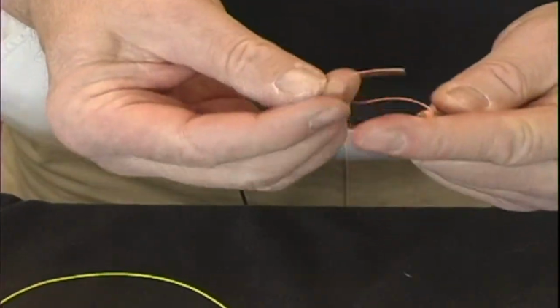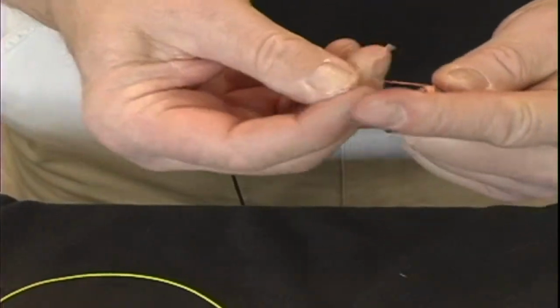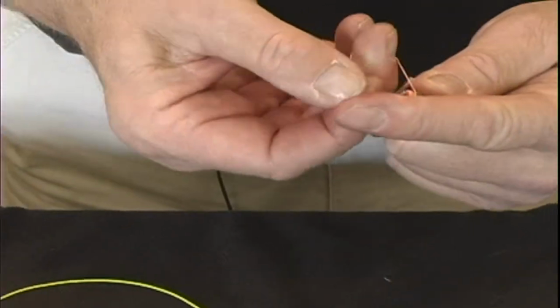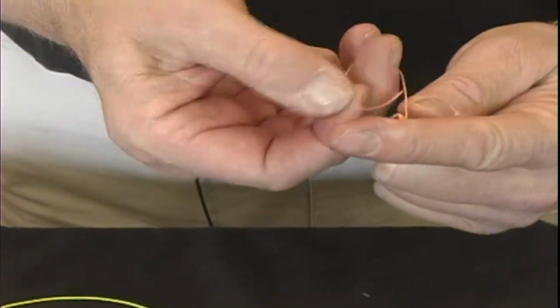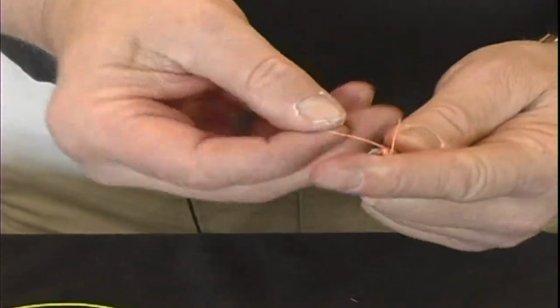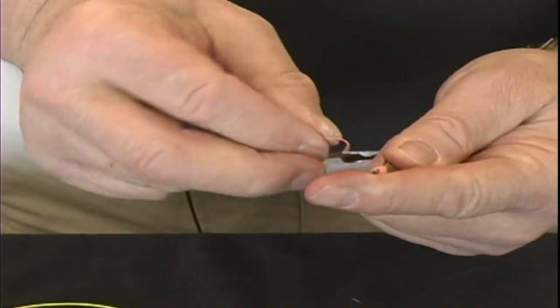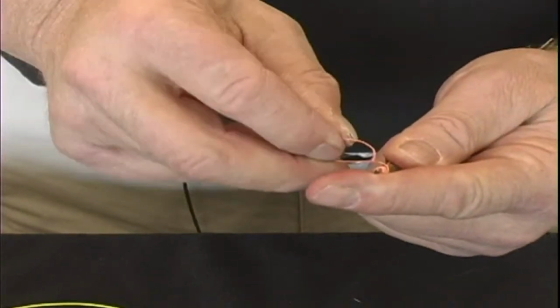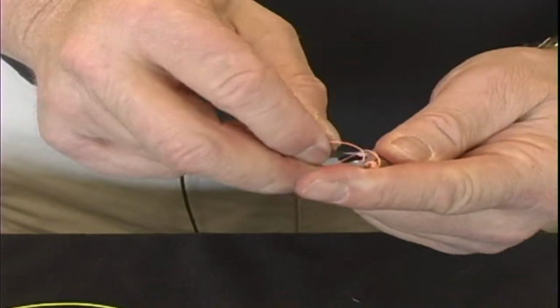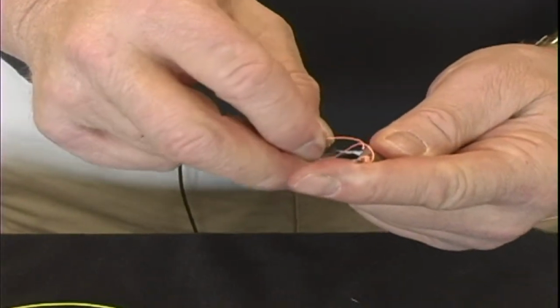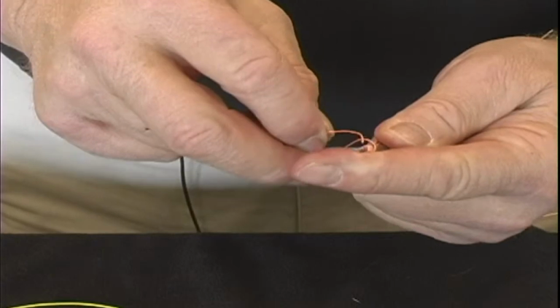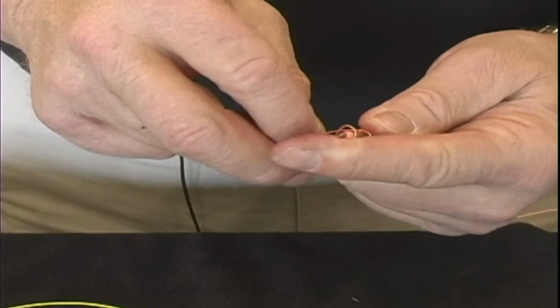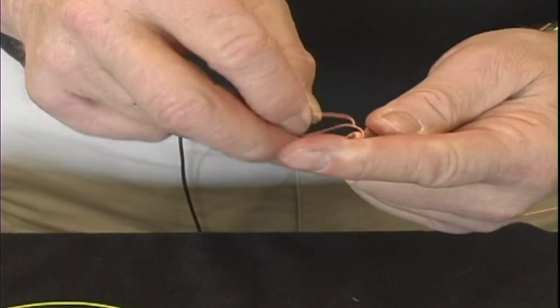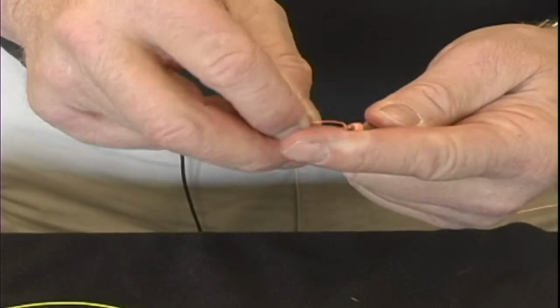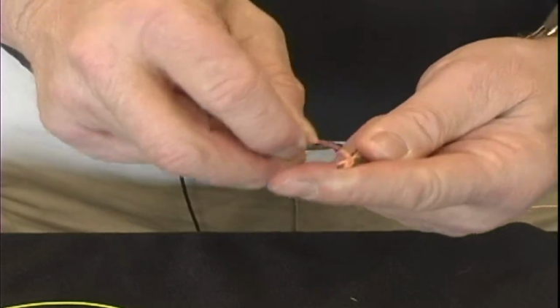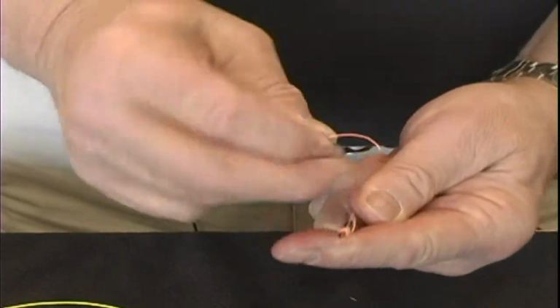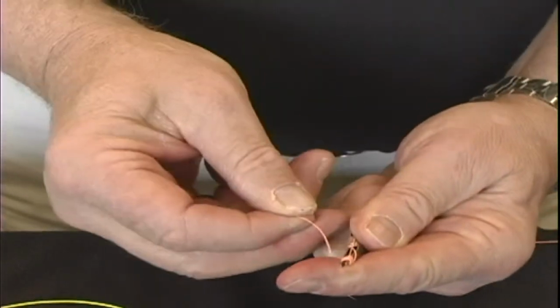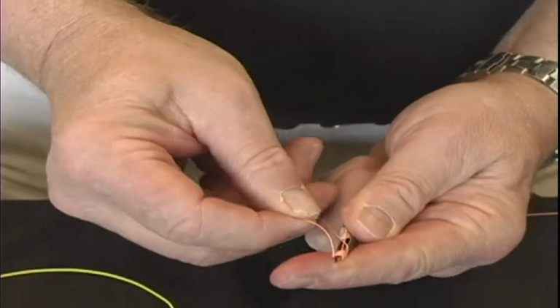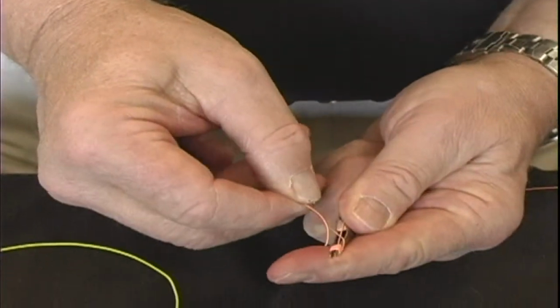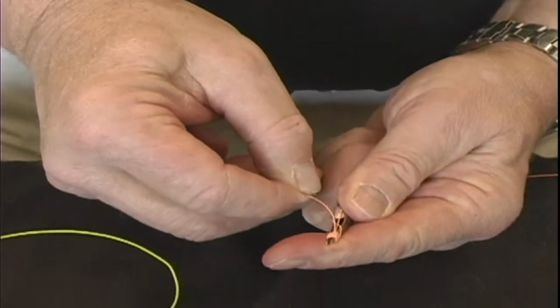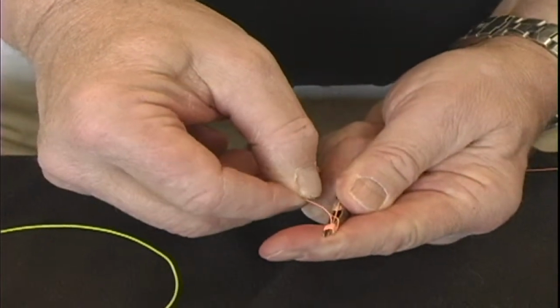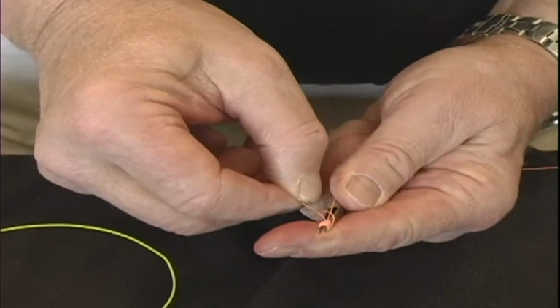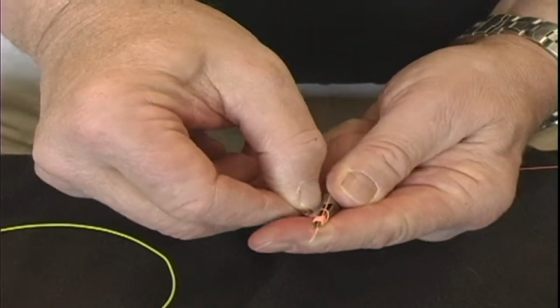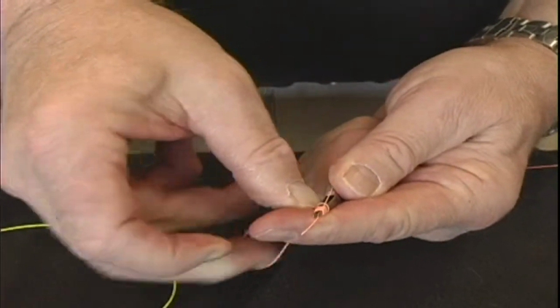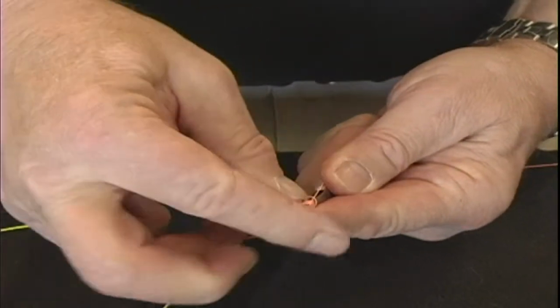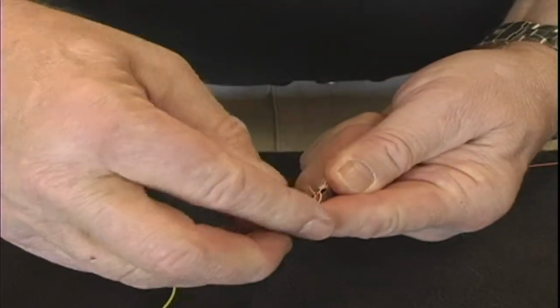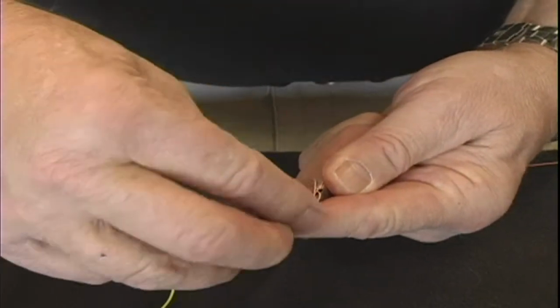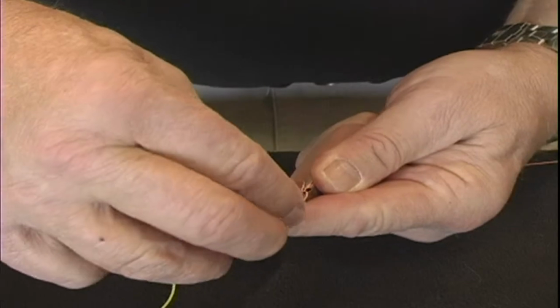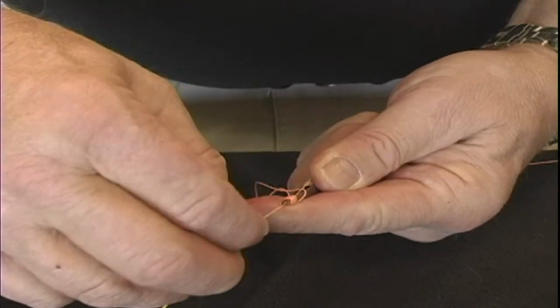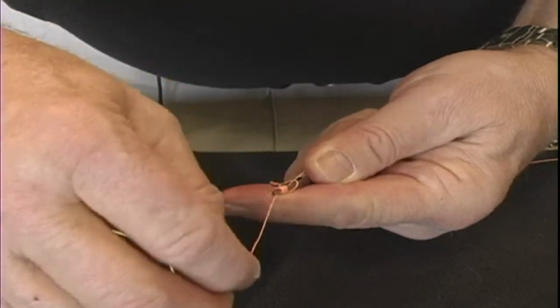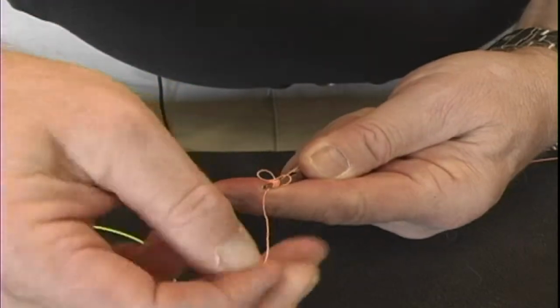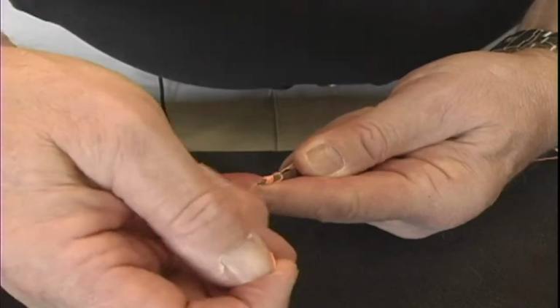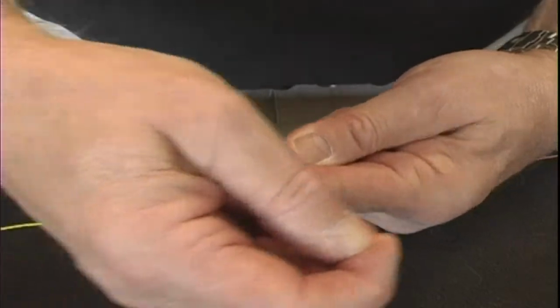Then take the tag end and run it in the groove of the tool, through there, and then pull it all the way through.